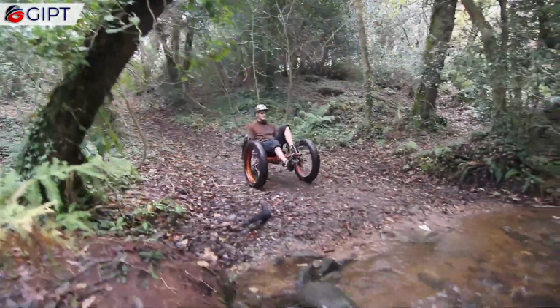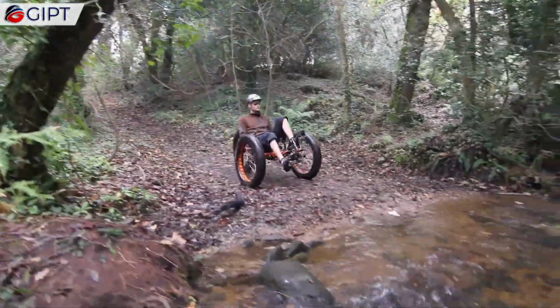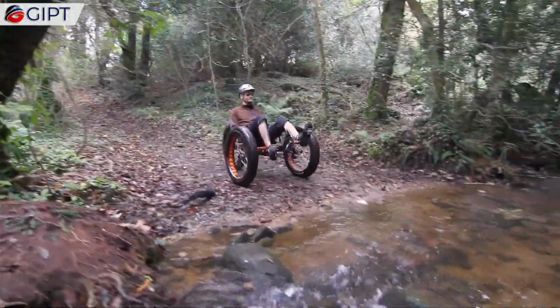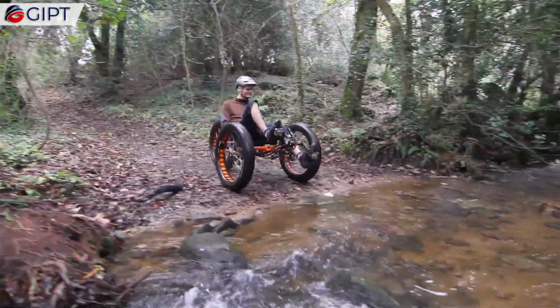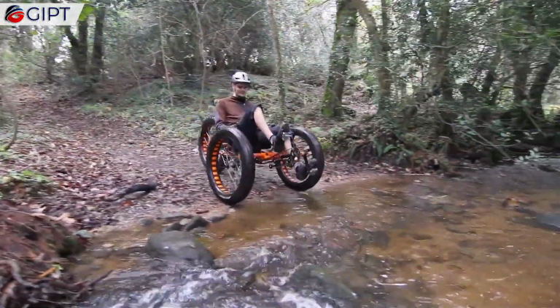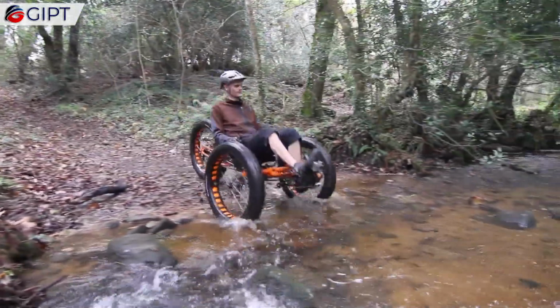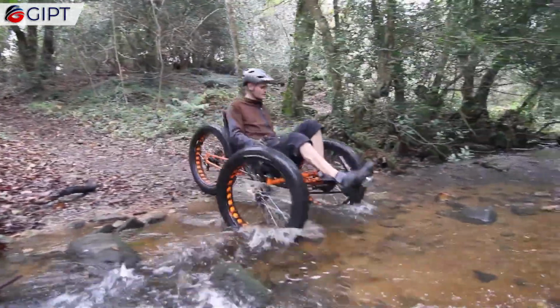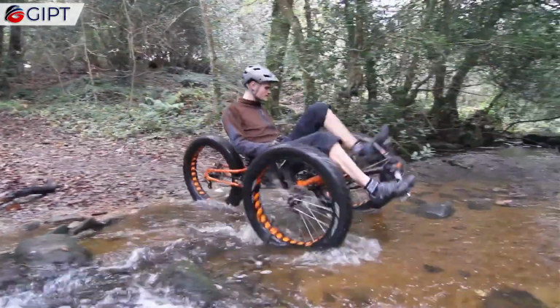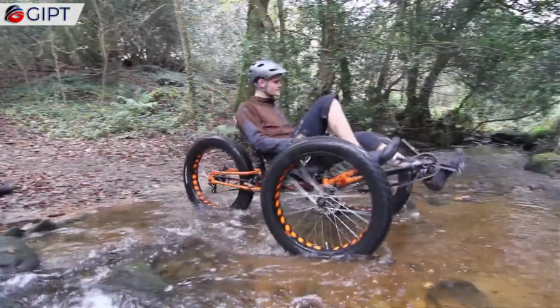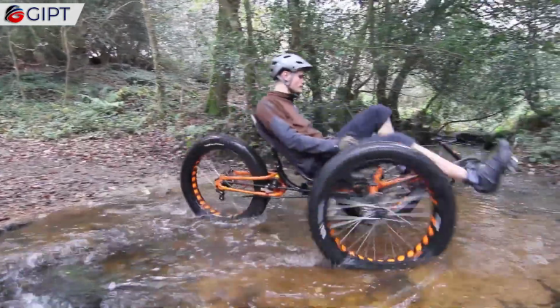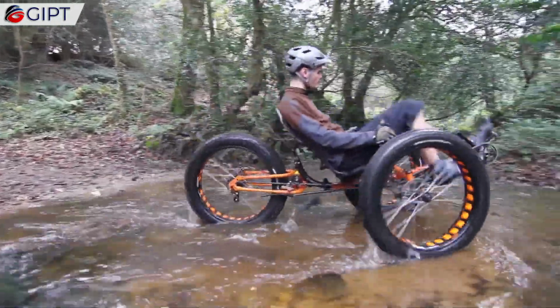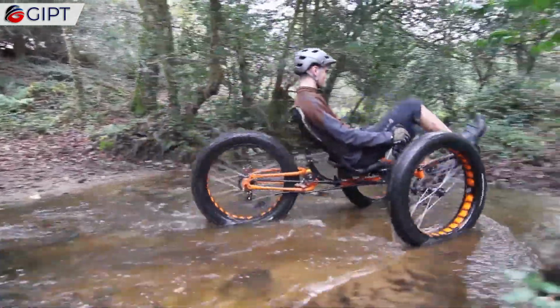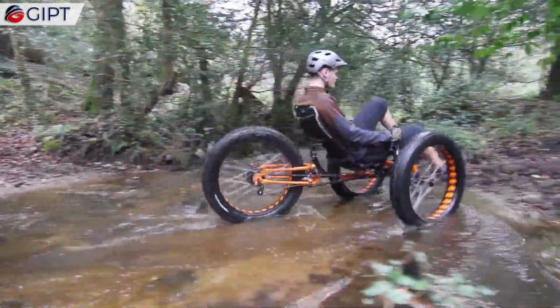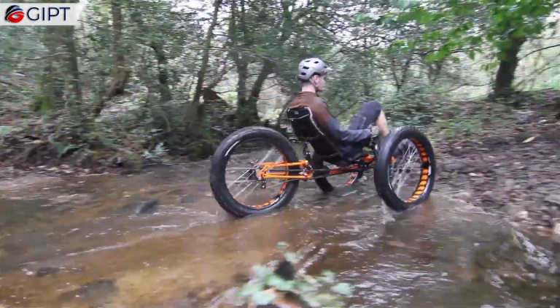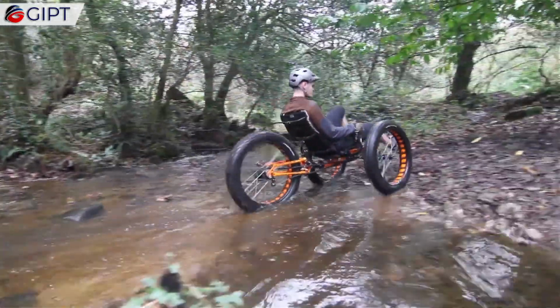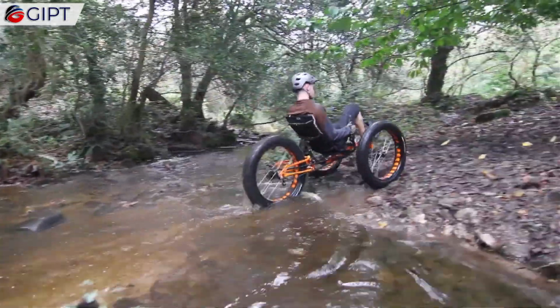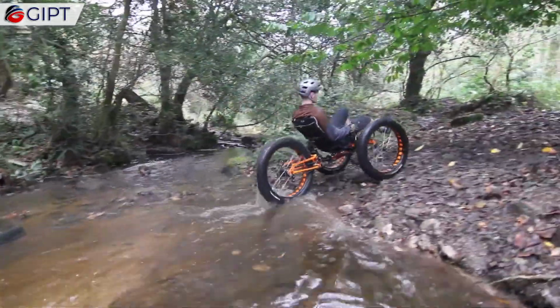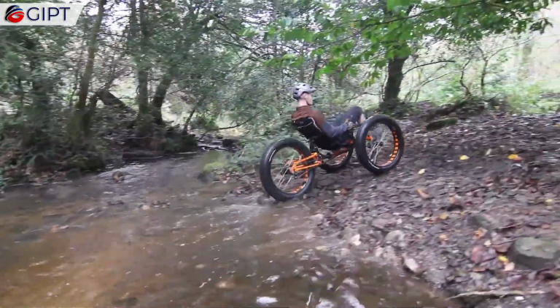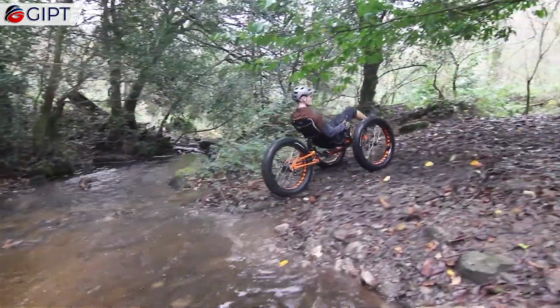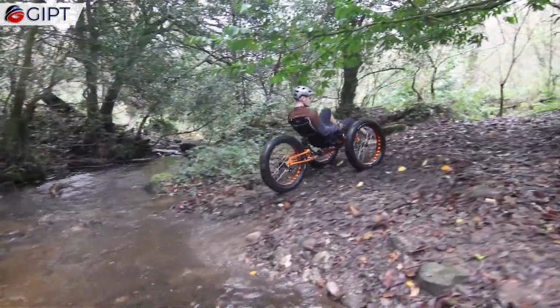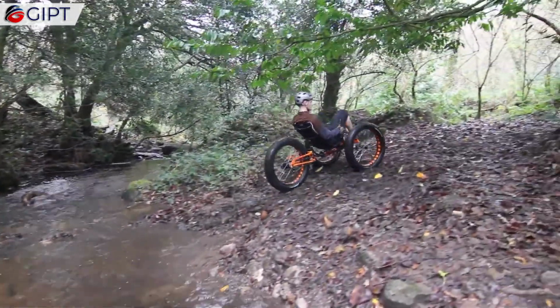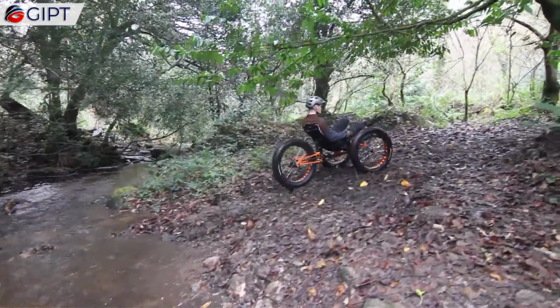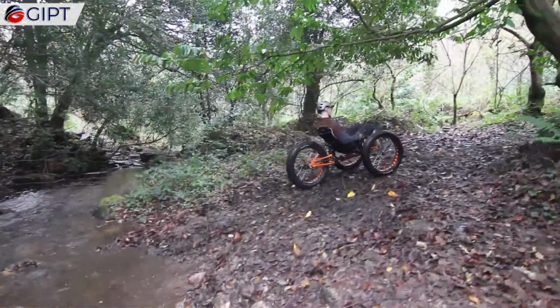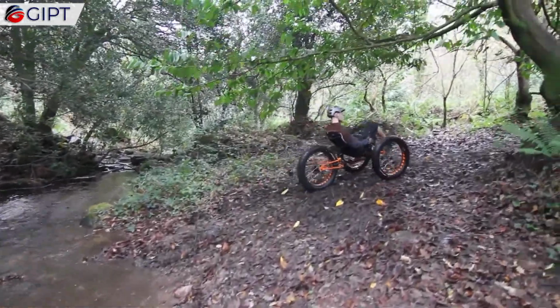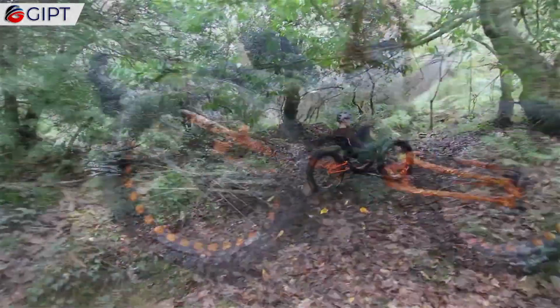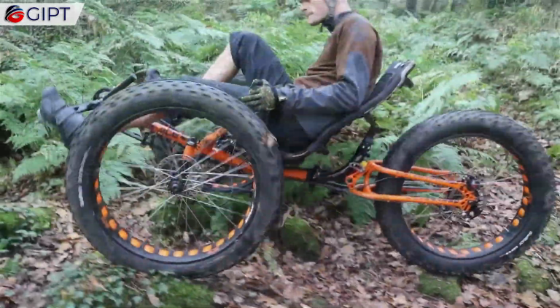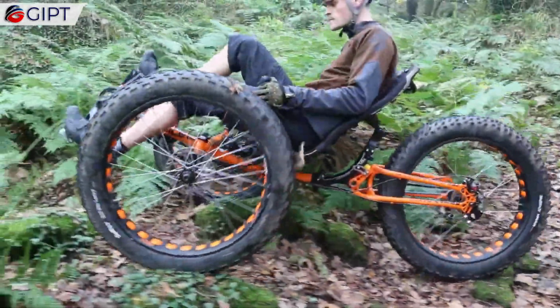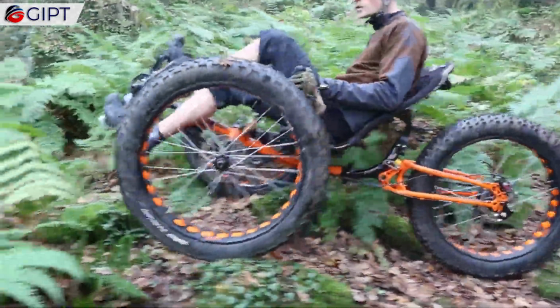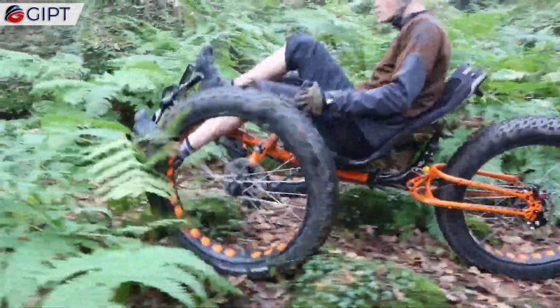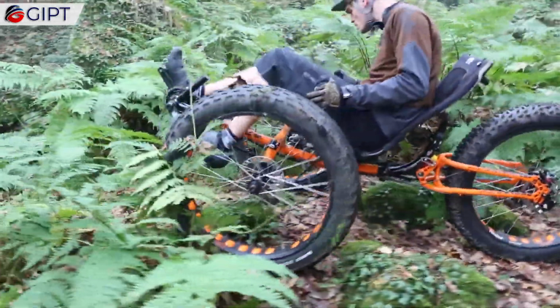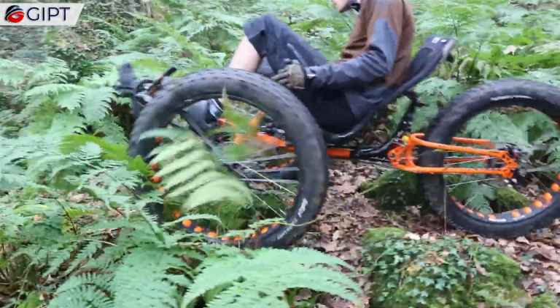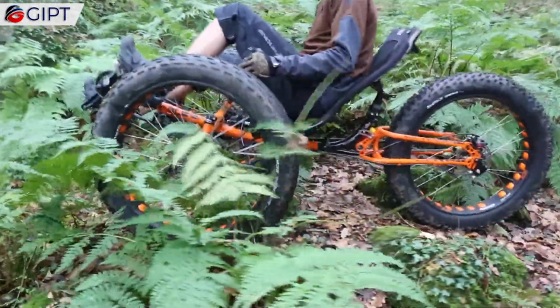This is the ICE Full Fat Trike, a new Expedition Tough Trike that can tackle the most treacherous and challenging of terrains, by easily rolling over mud, snow, sand, rocks, roots, and rough and gnarly trails.